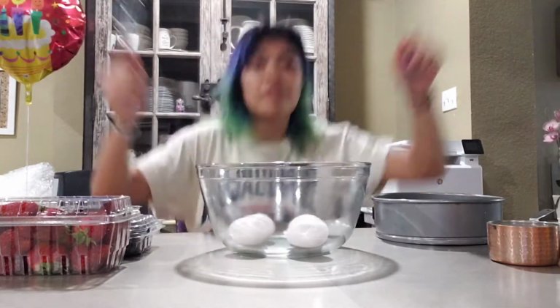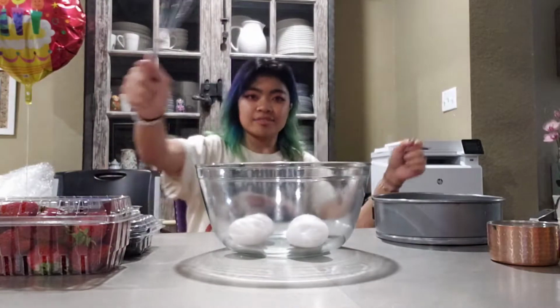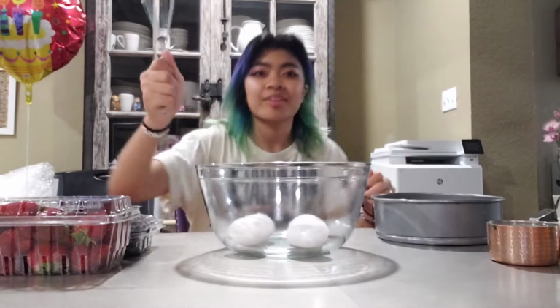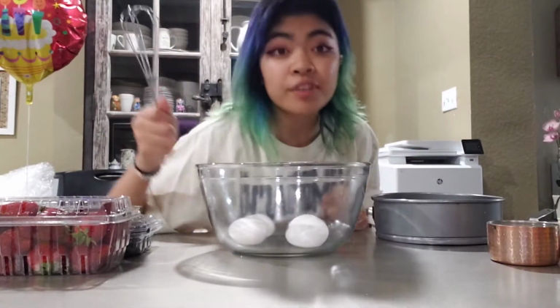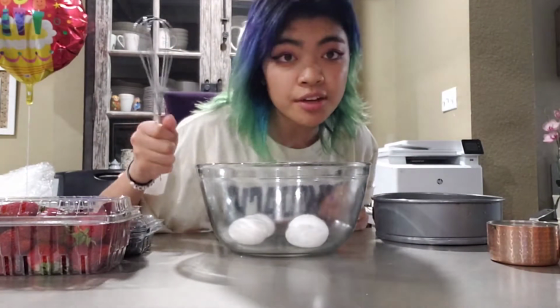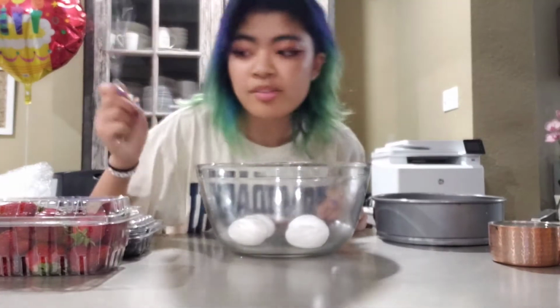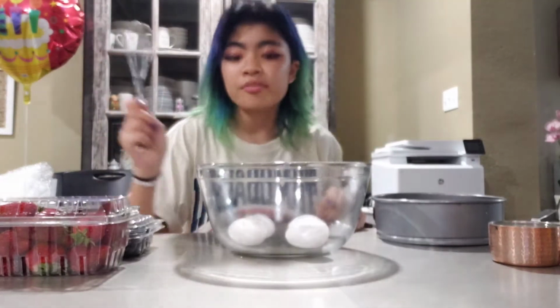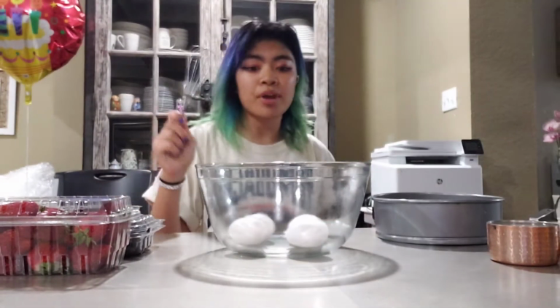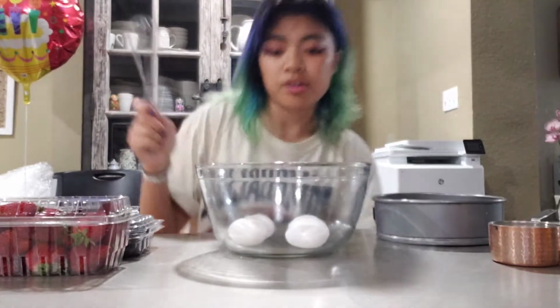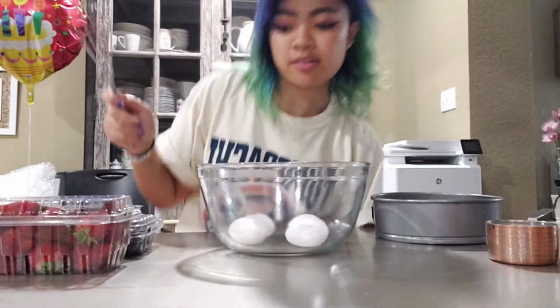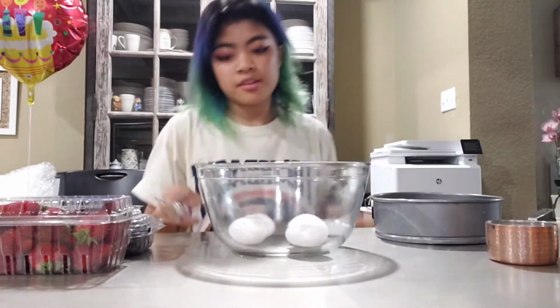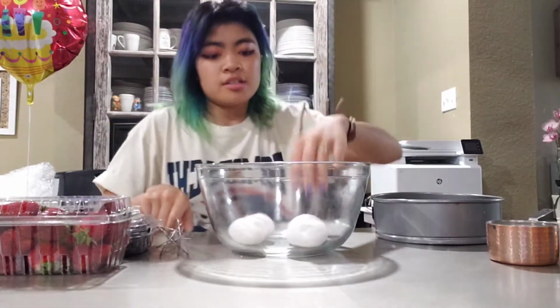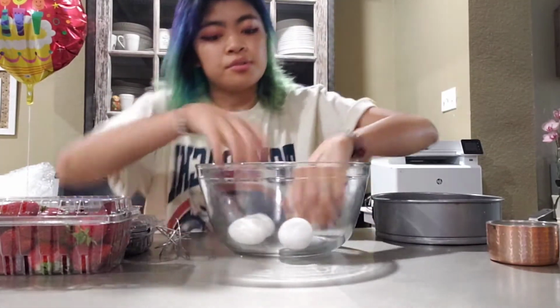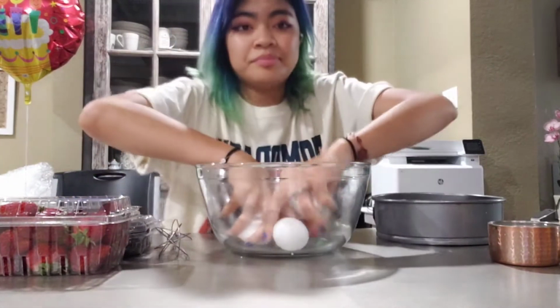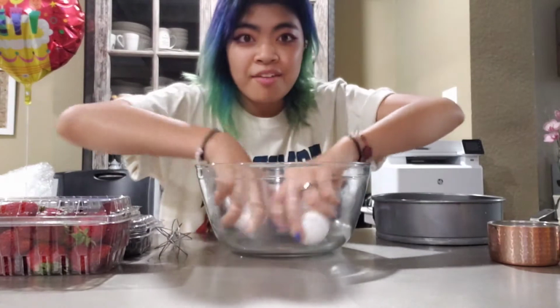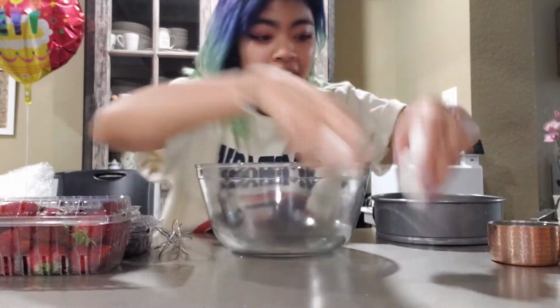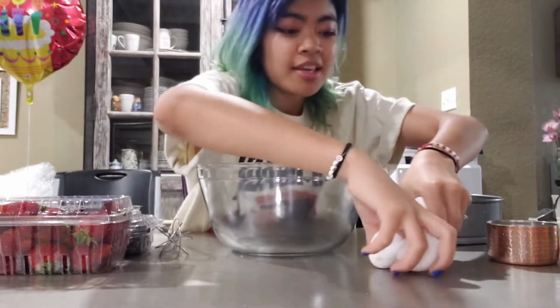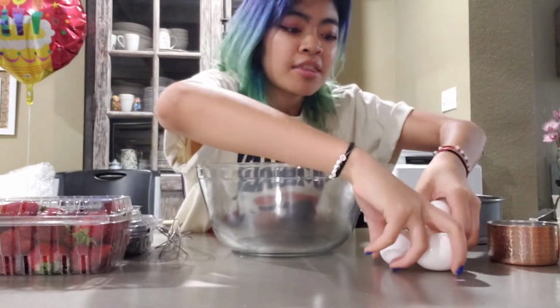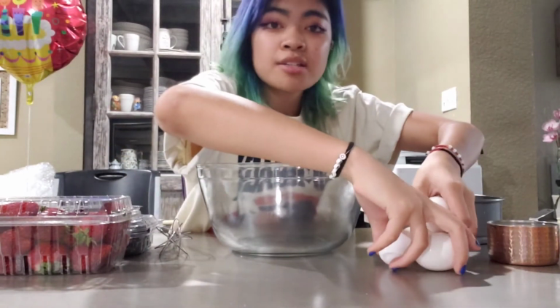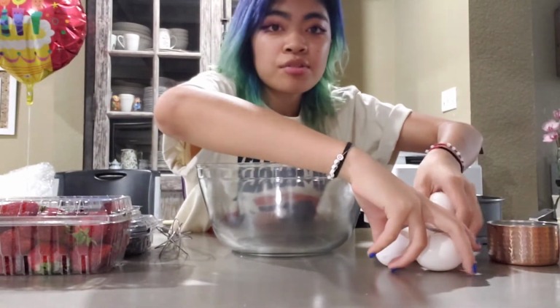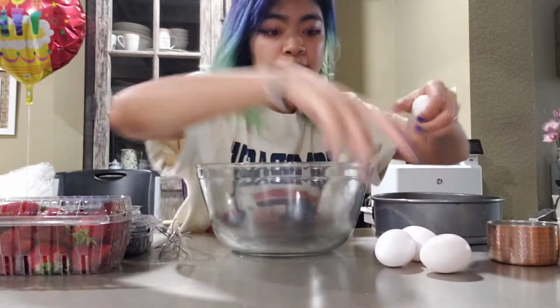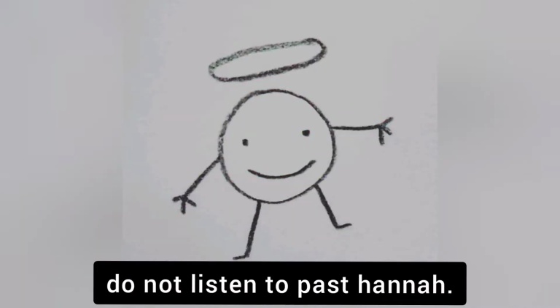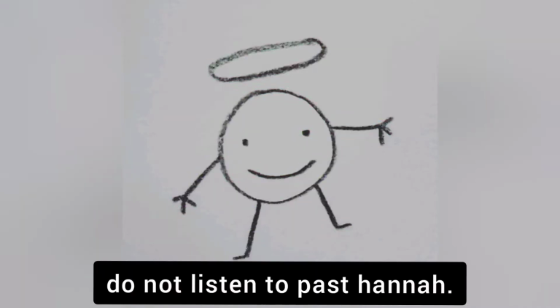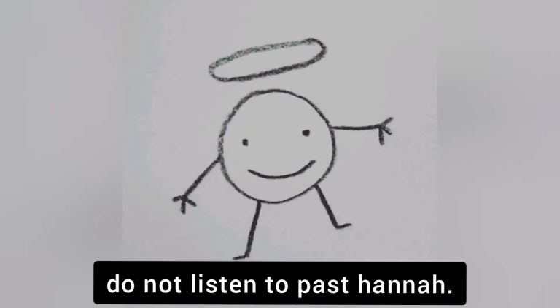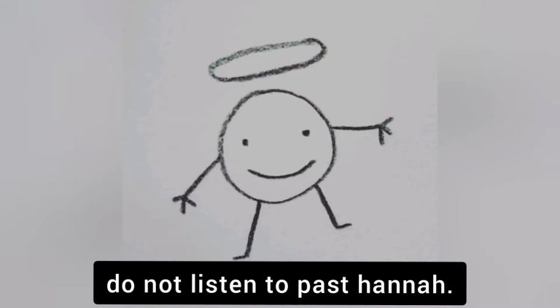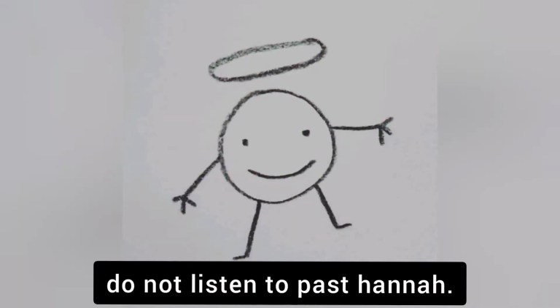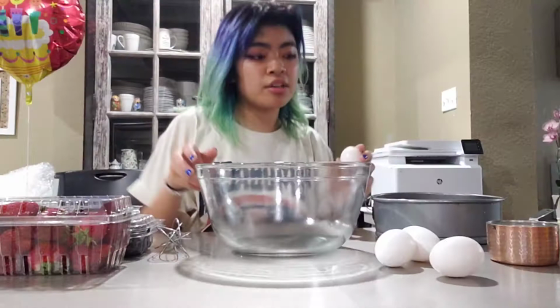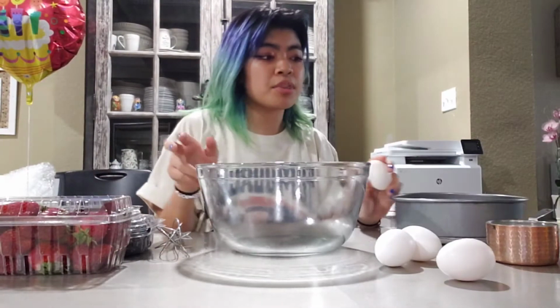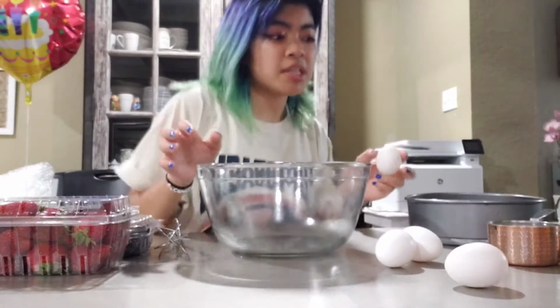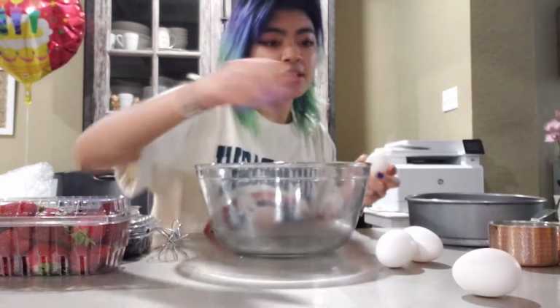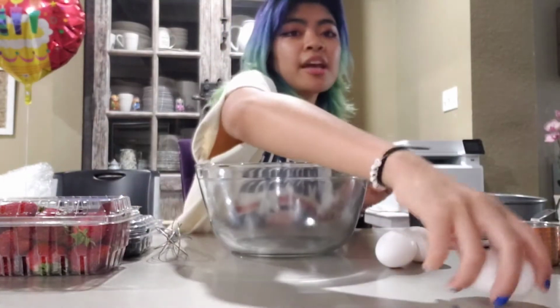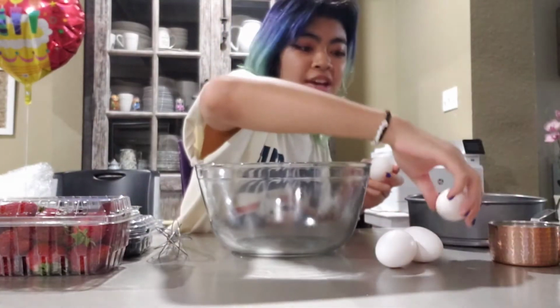So first I want to mix all of my wet ingredients. I have four eggs. The box says three eggs, but usually with cake mix I like to add an extra egg.